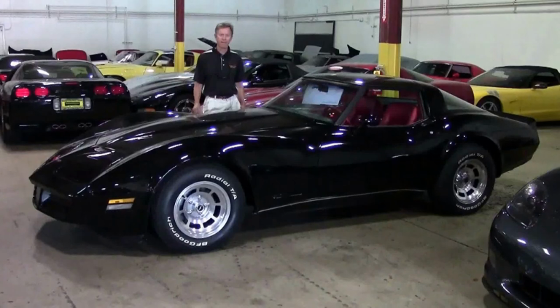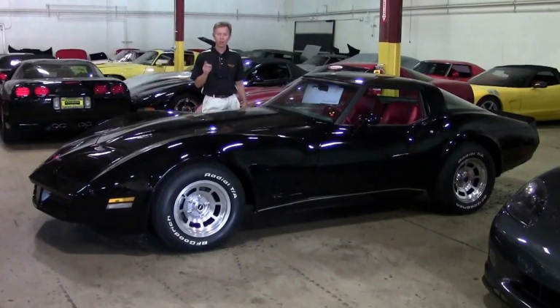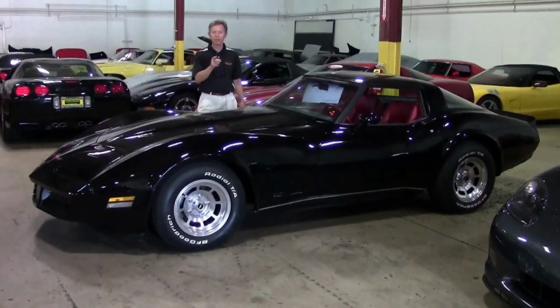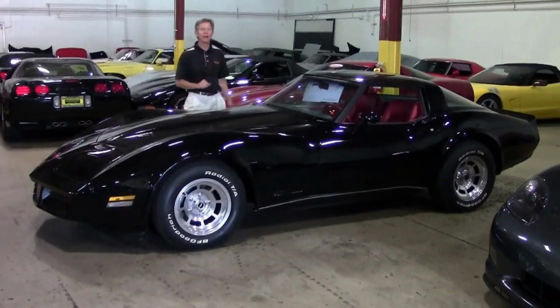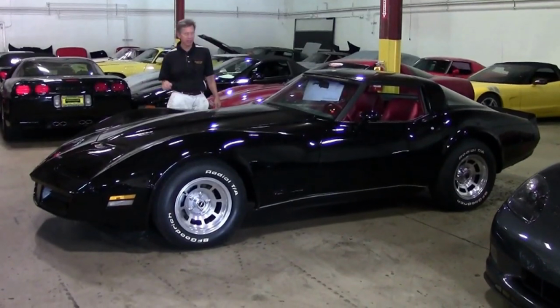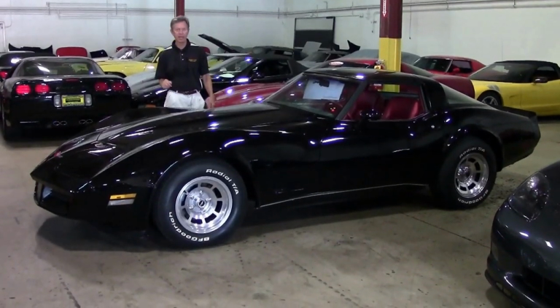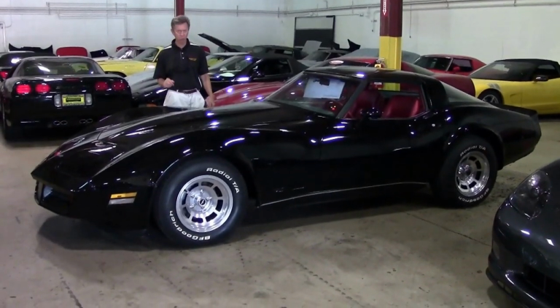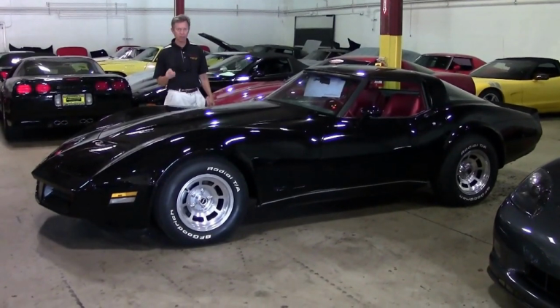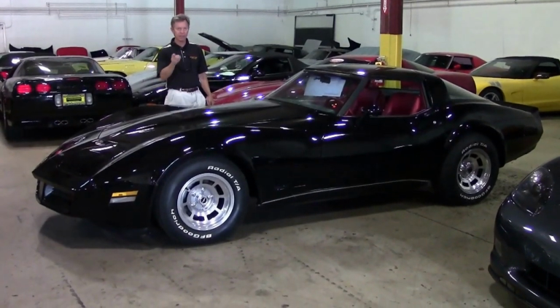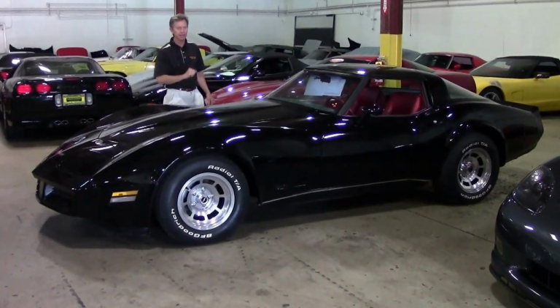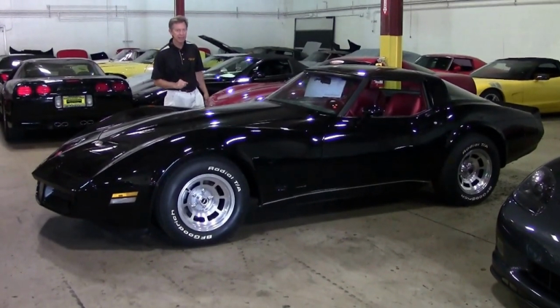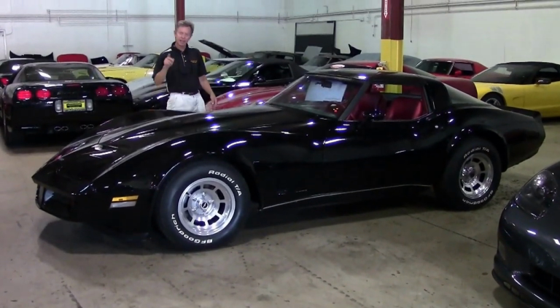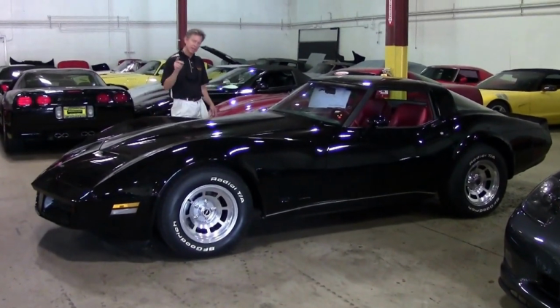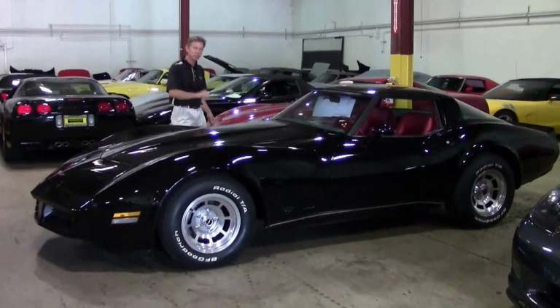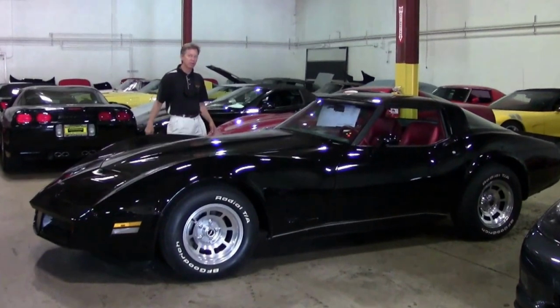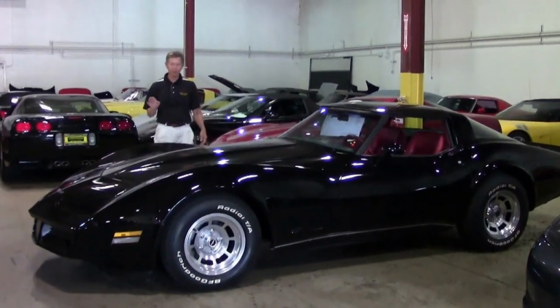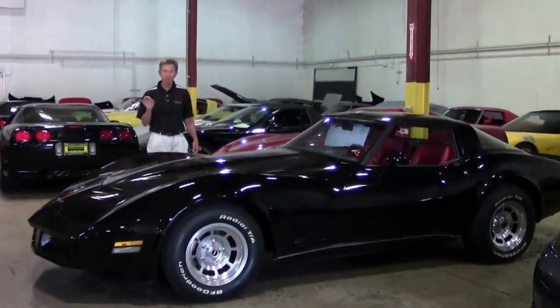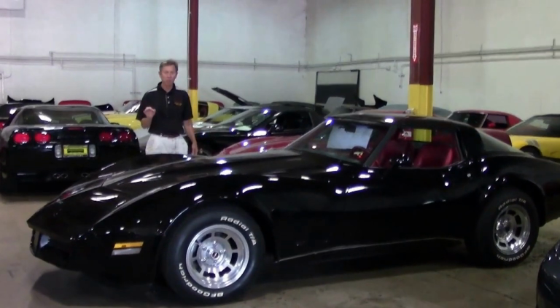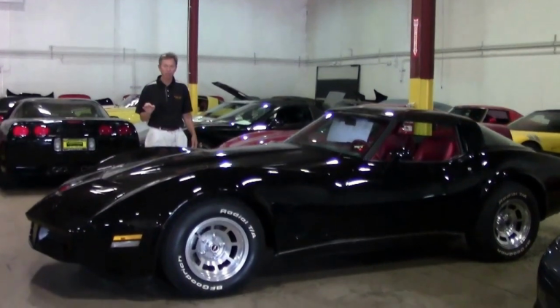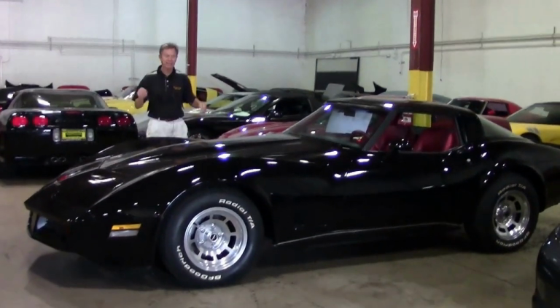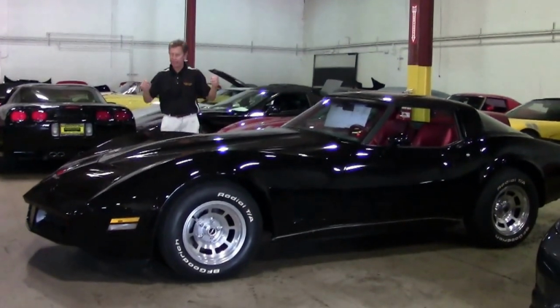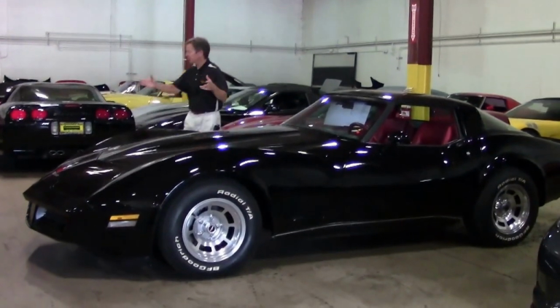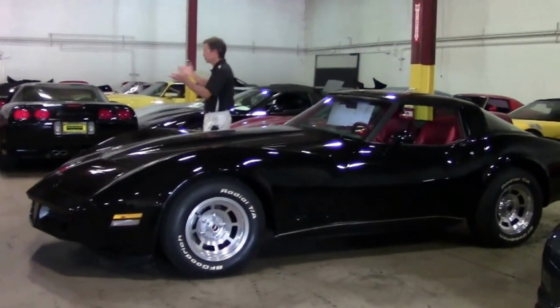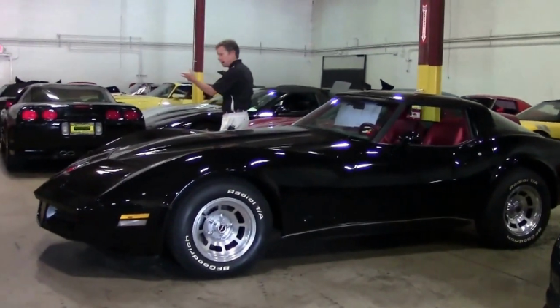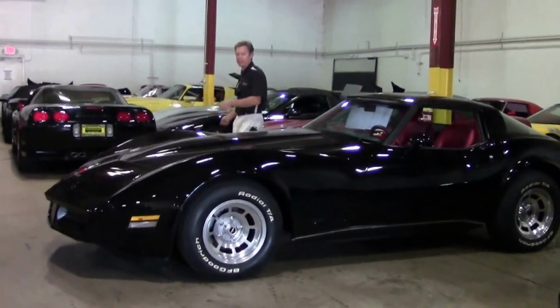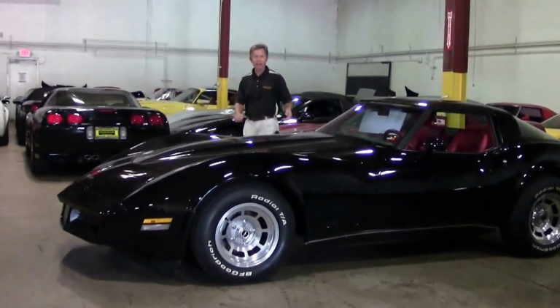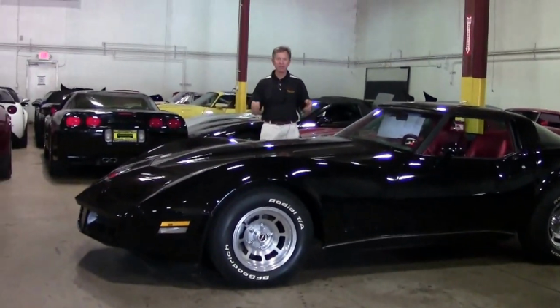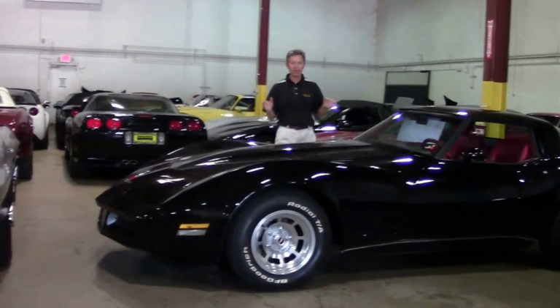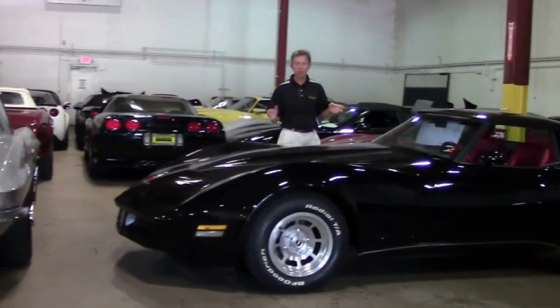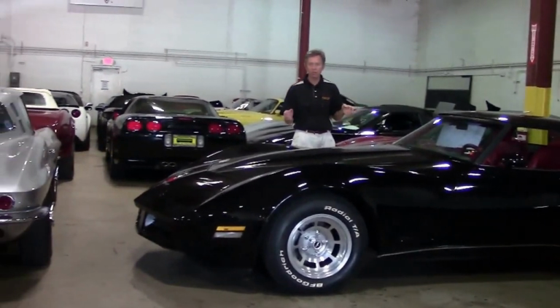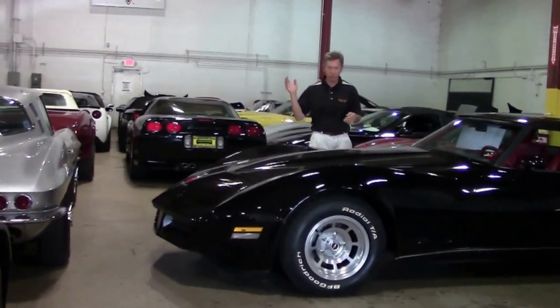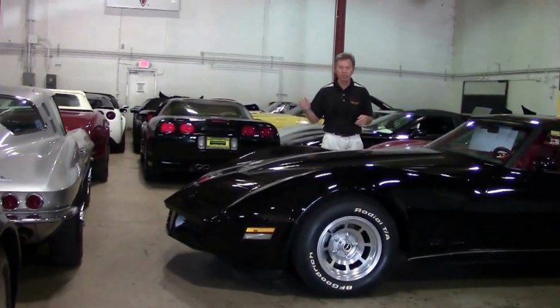Welcome to Buy A Vet in Atlanta, Georgia. My name's David. Every once in a while we get a very special Corvette. We're surrounded by a lot of very nice cars, as you can see.